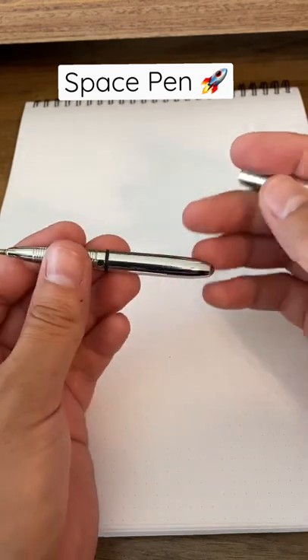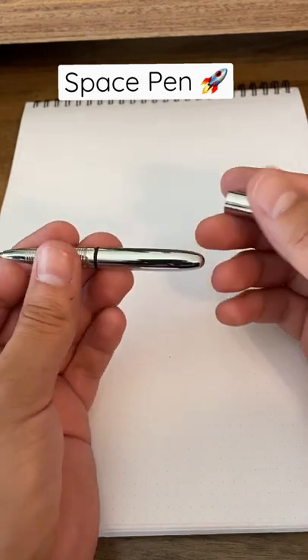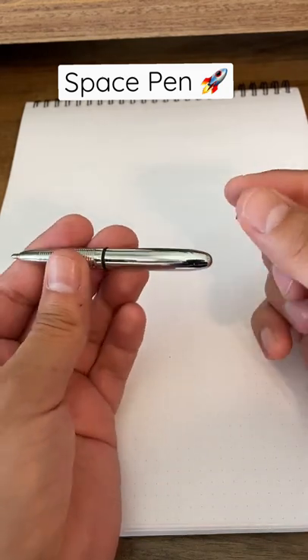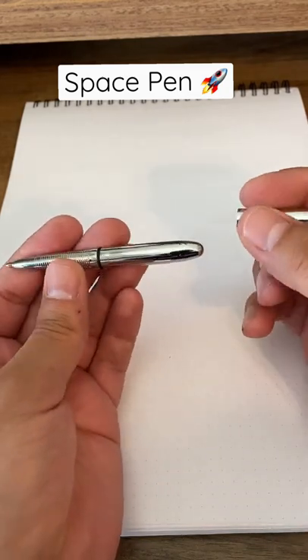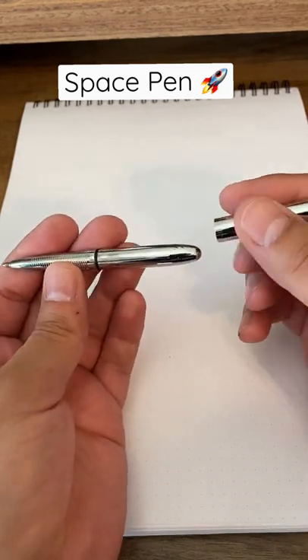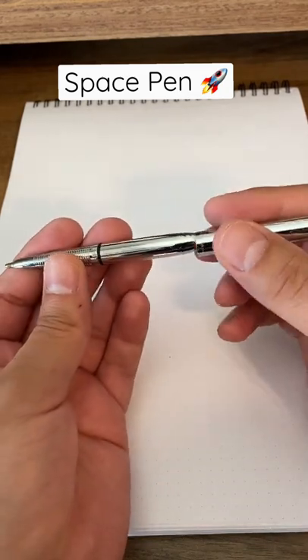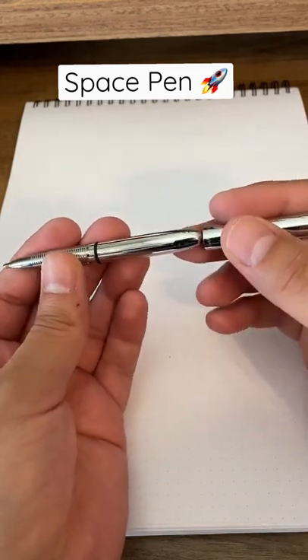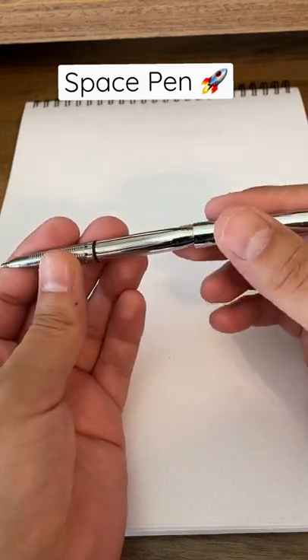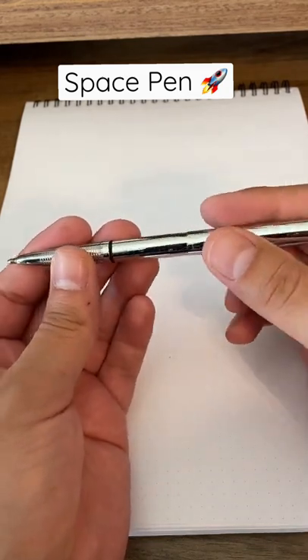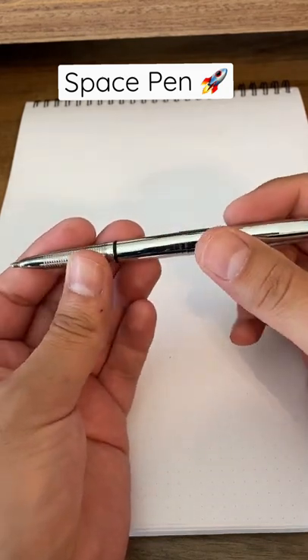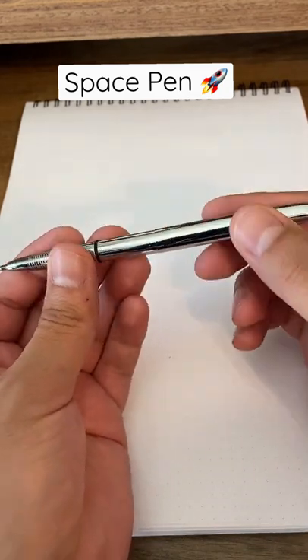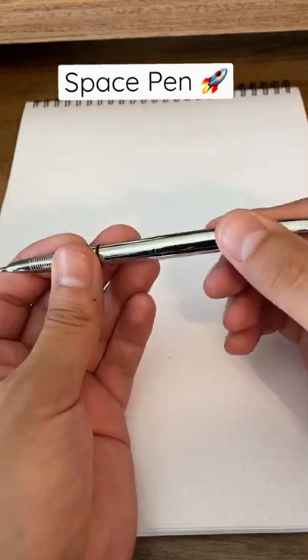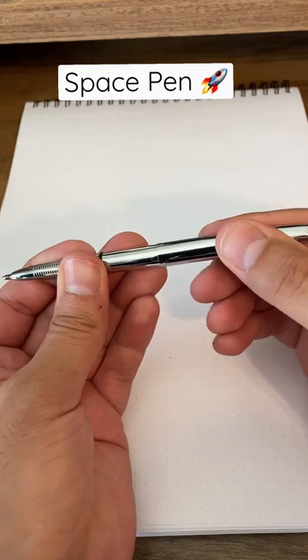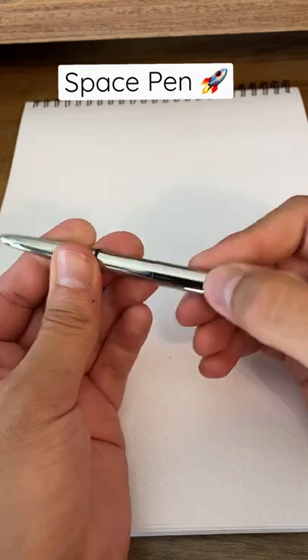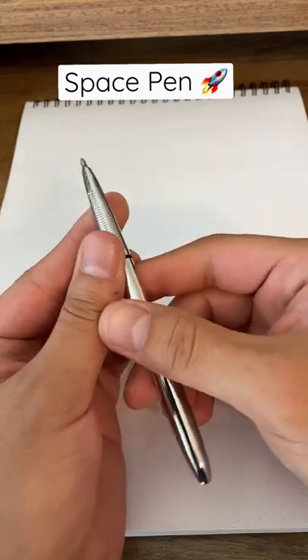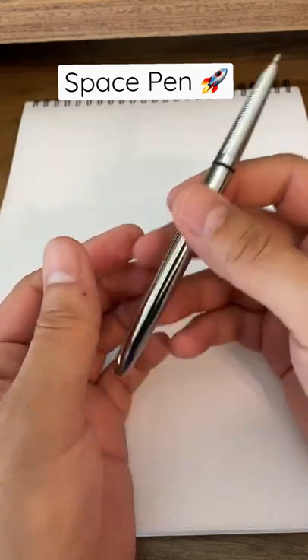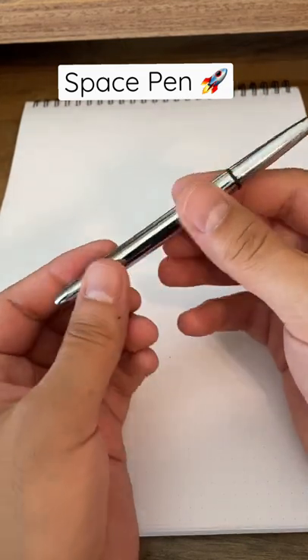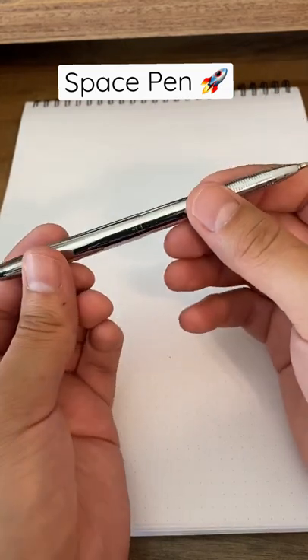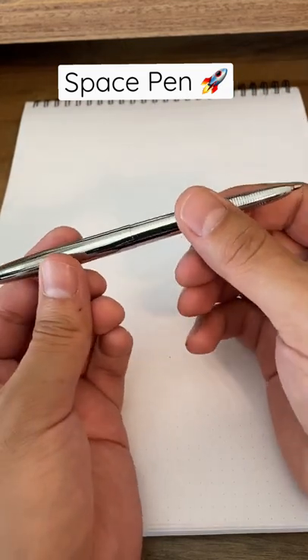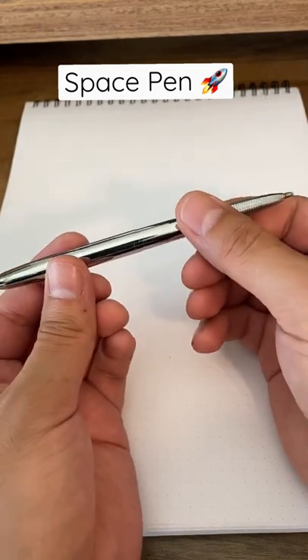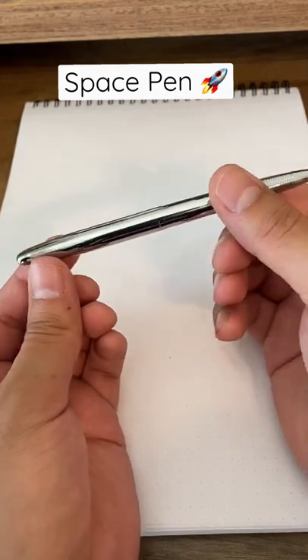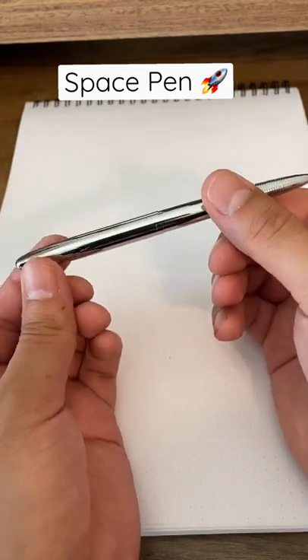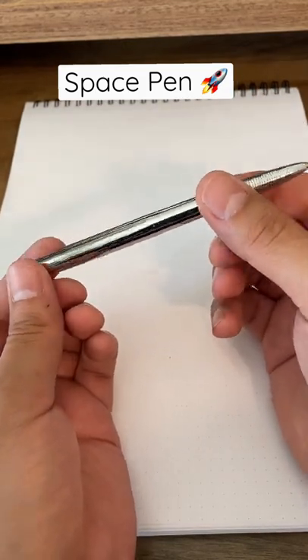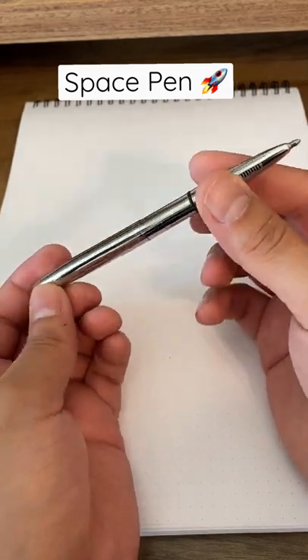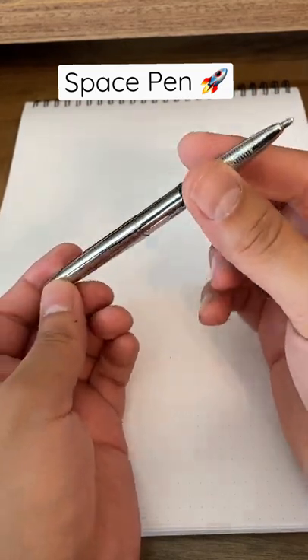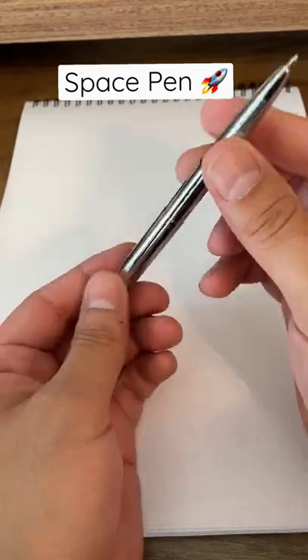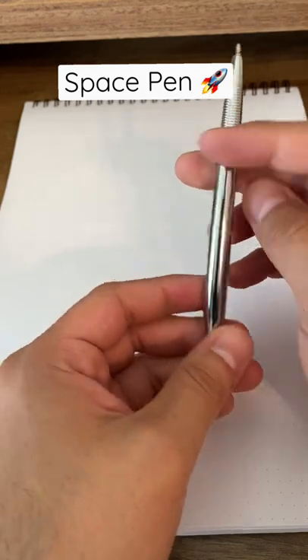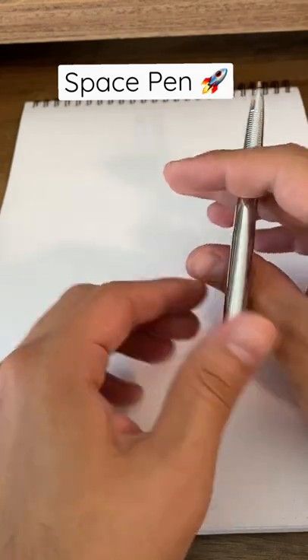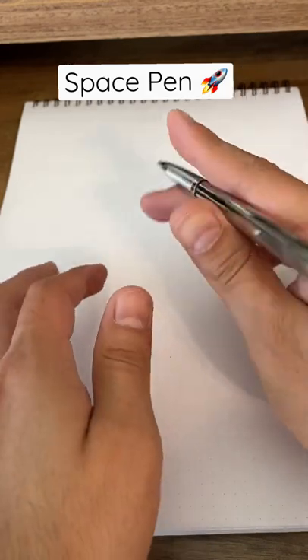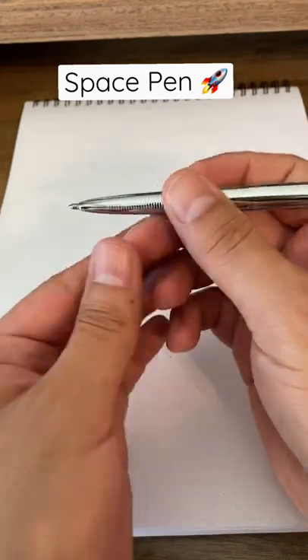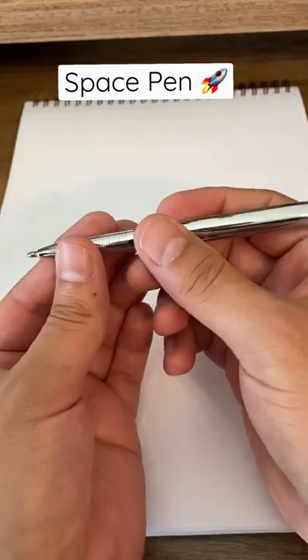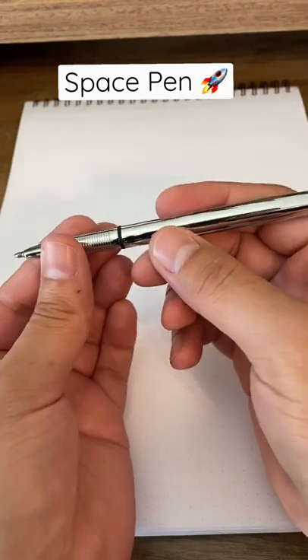It can write upside down, right side up, on the walls, it can write underwater, and it just performs very well. It's reliable, and I really like this pen.